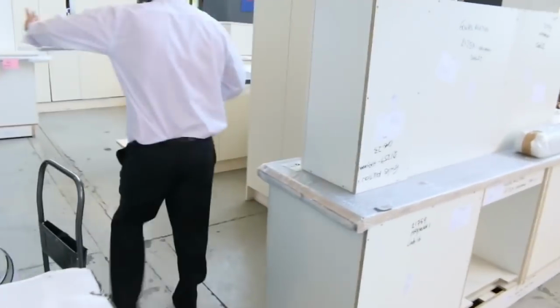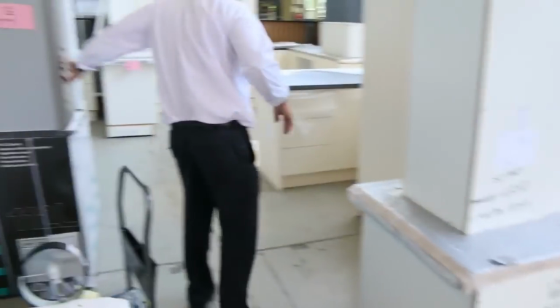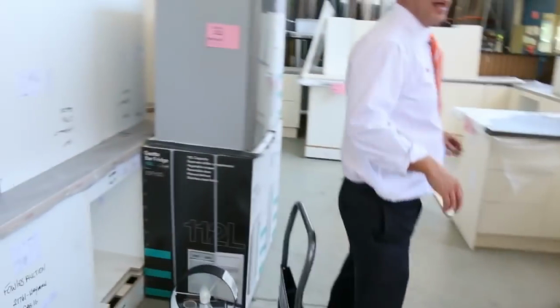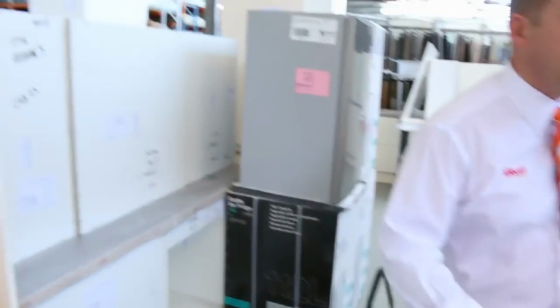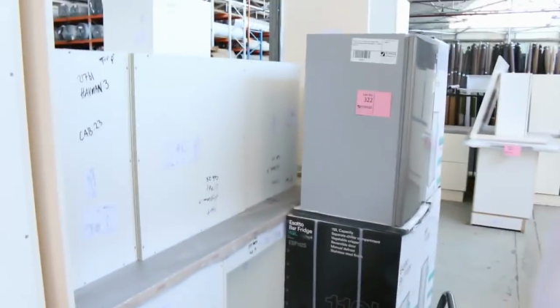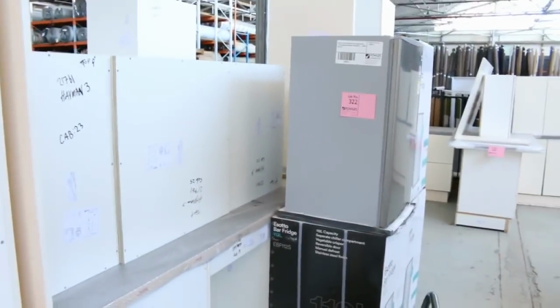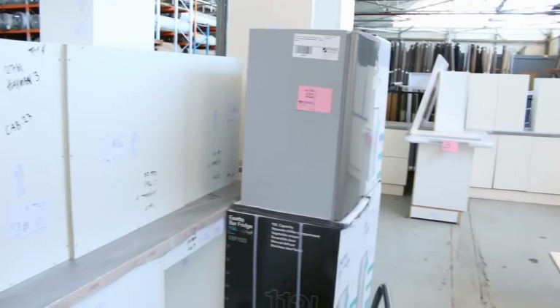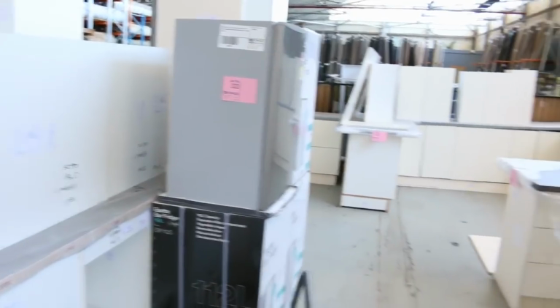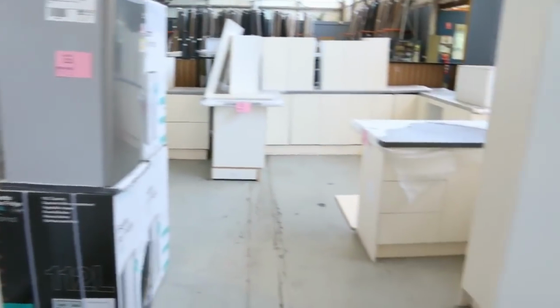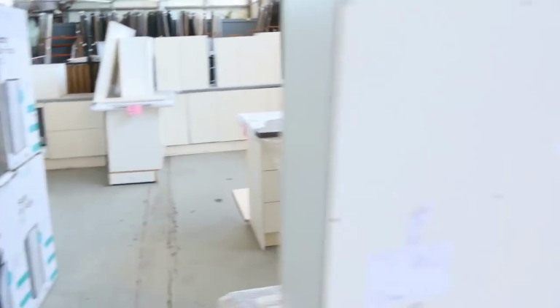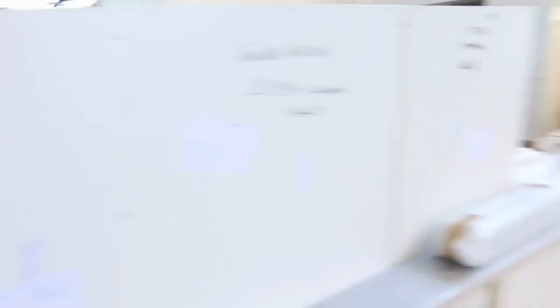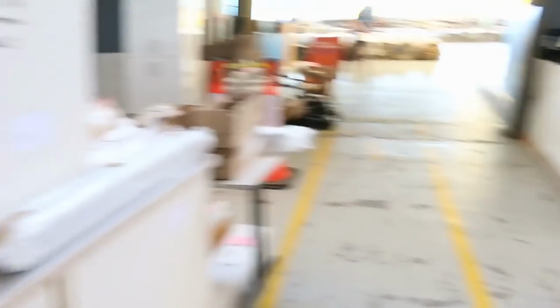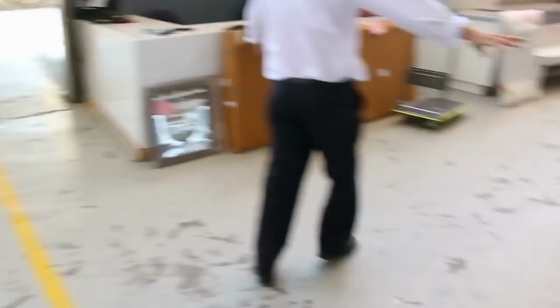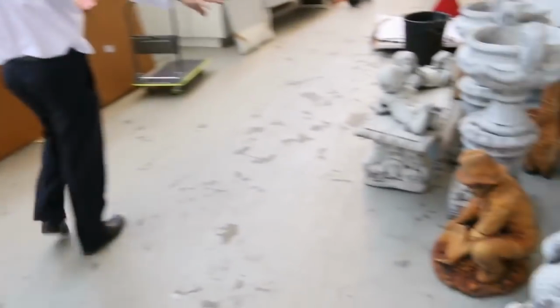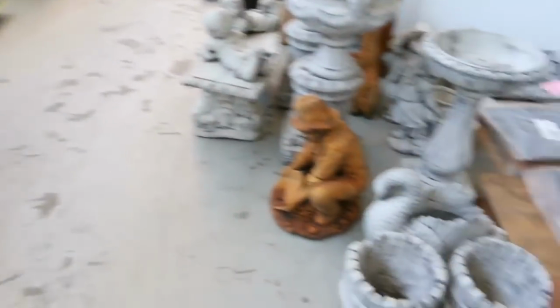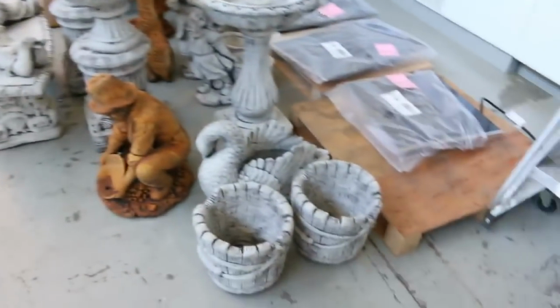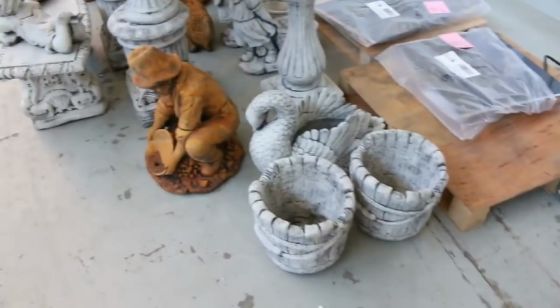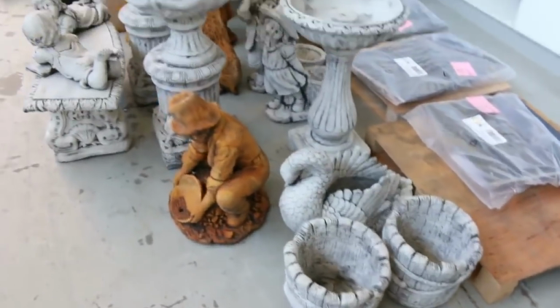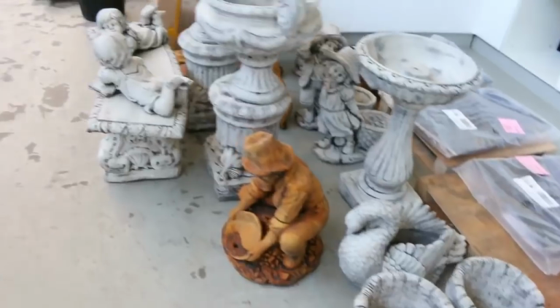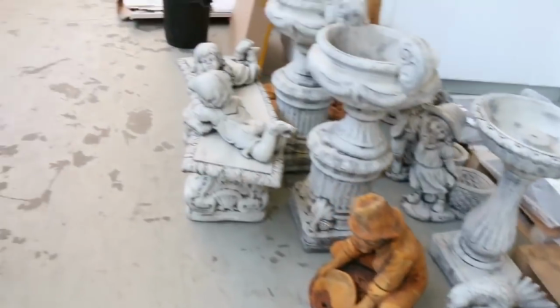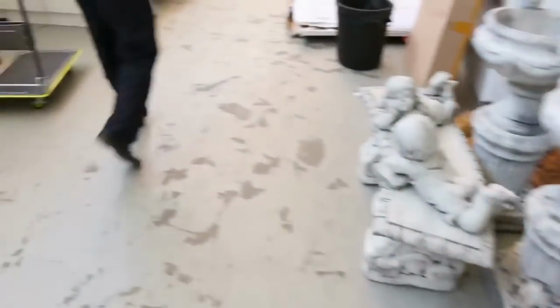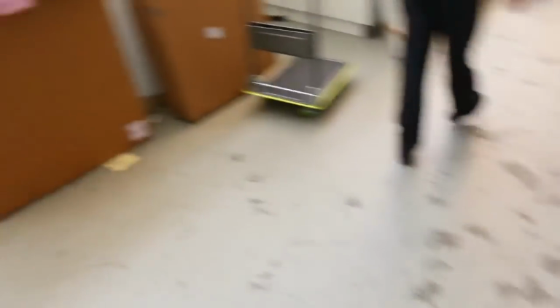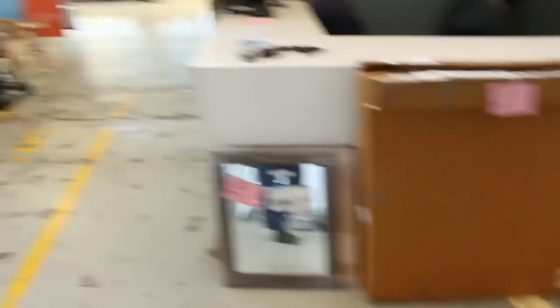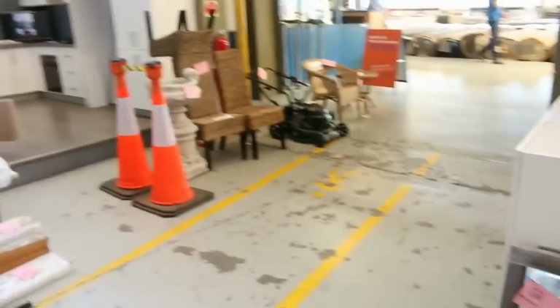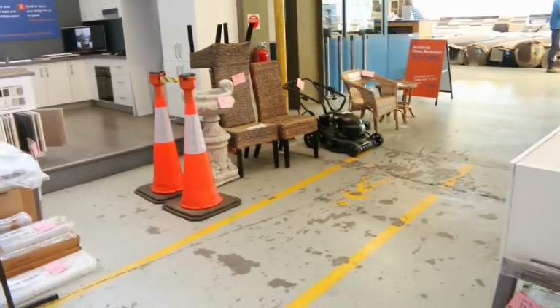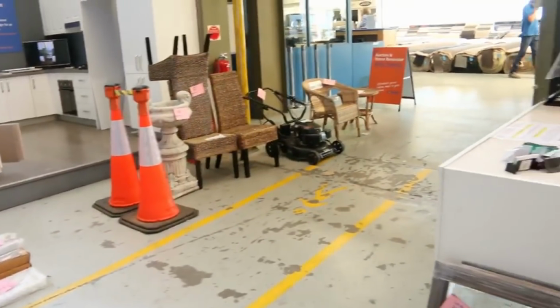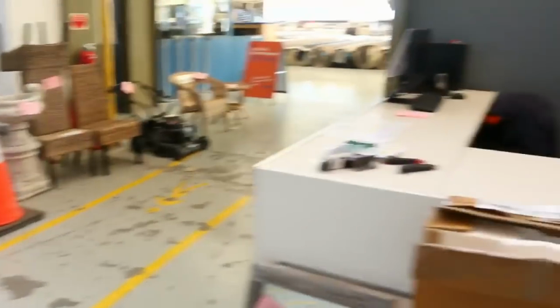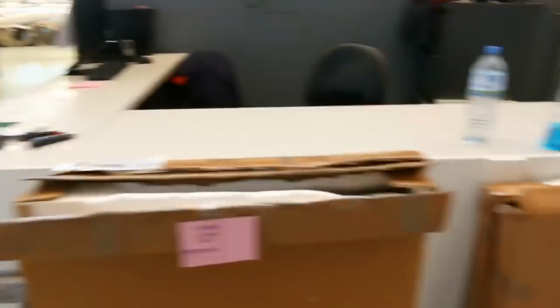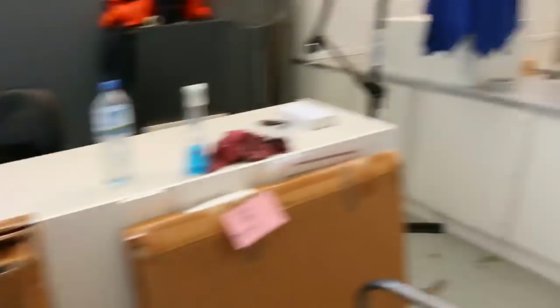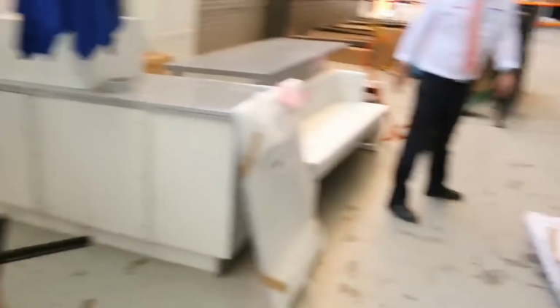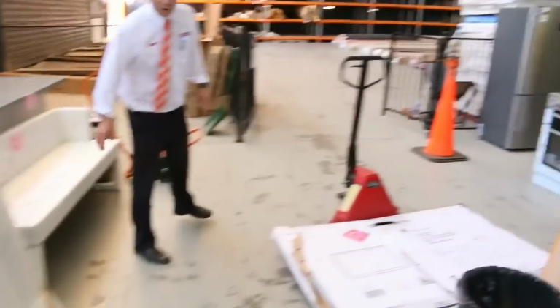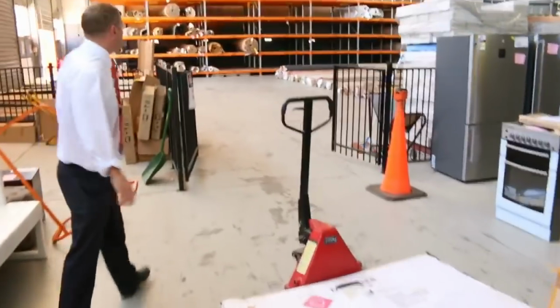There are some bar fridges, concrete garden ornaments — a heap of them — and I can see a lawnmower up the back there. It's a really fantastic looking auction — the Home Renovators auction tomorrow.